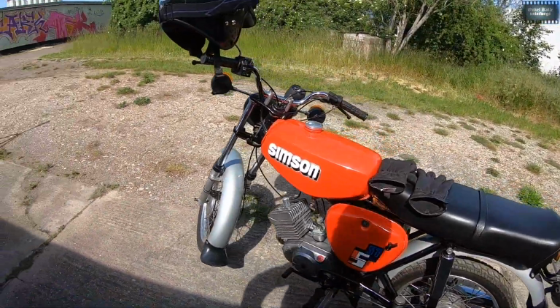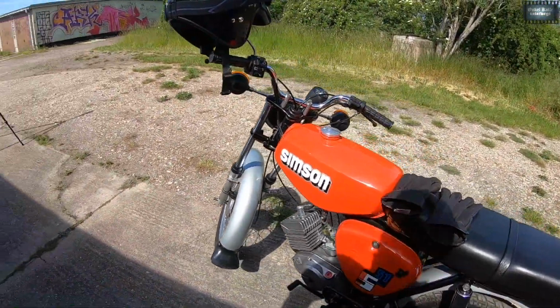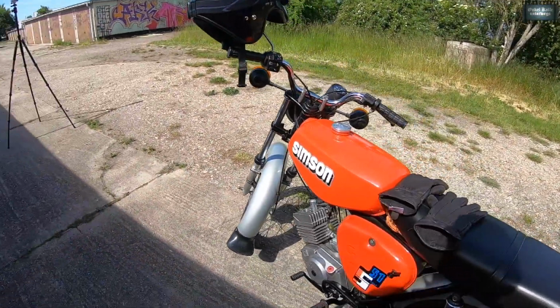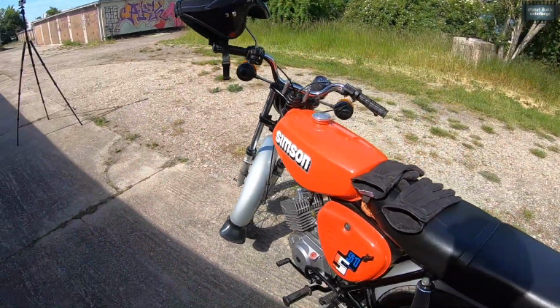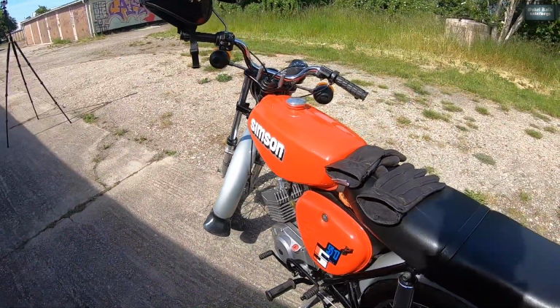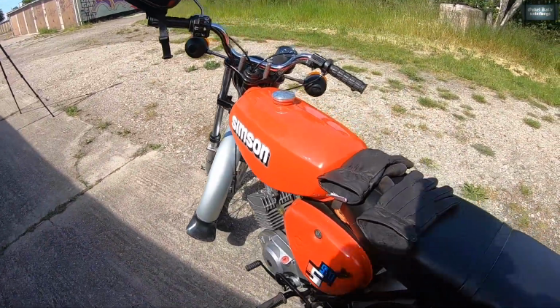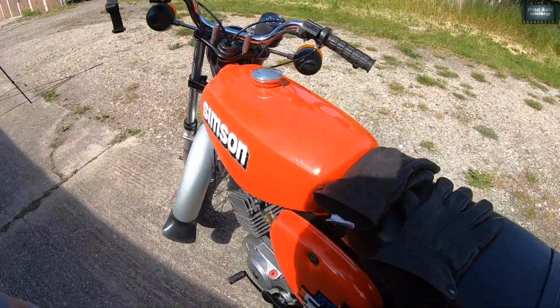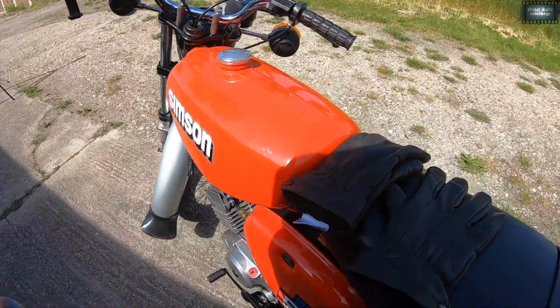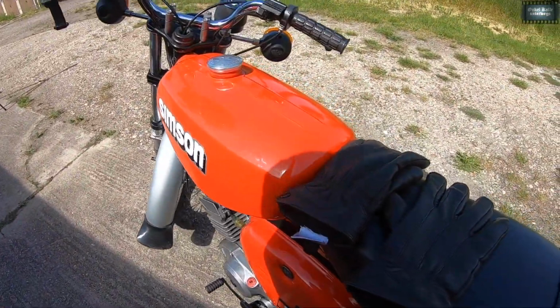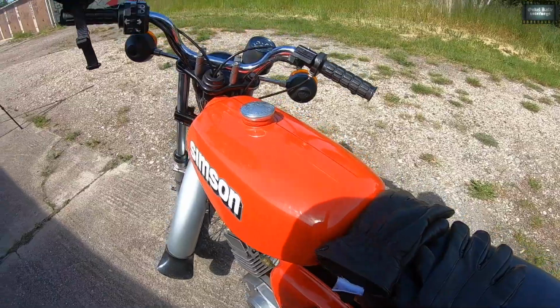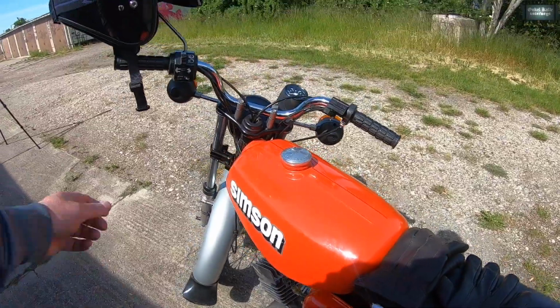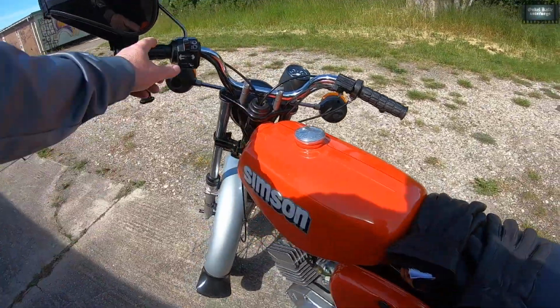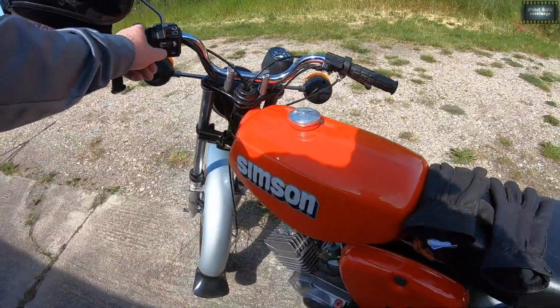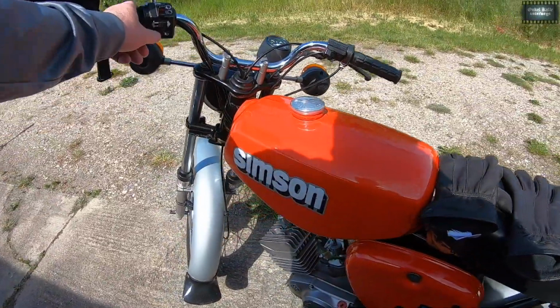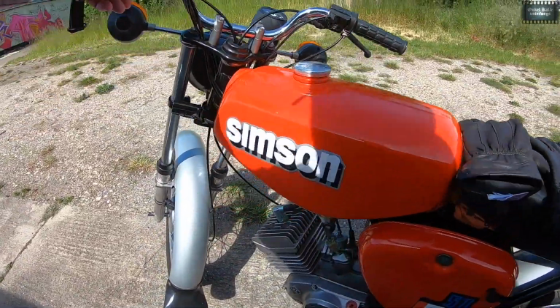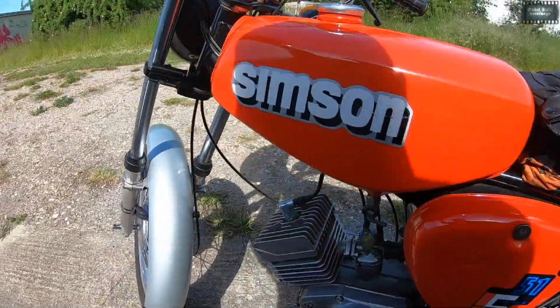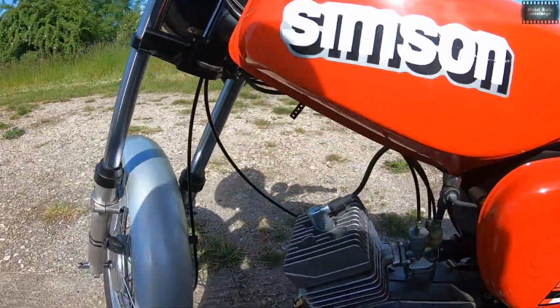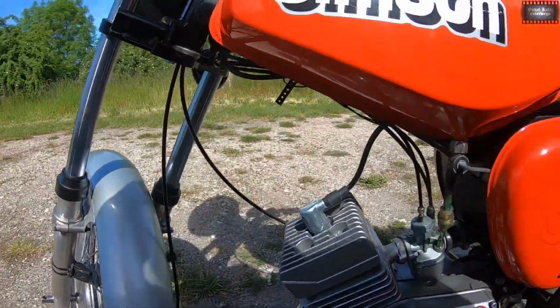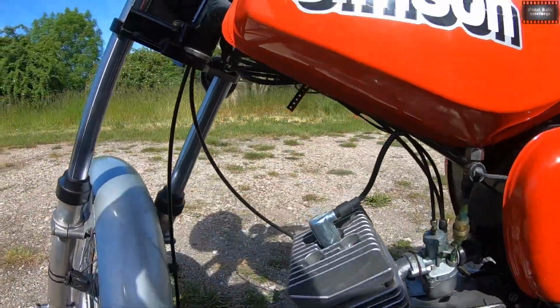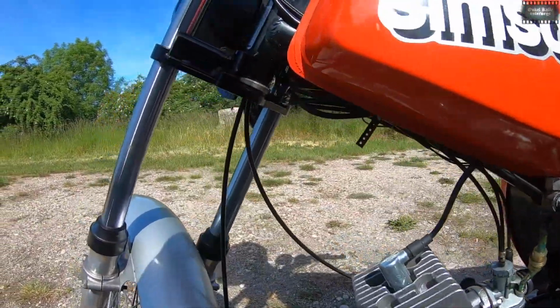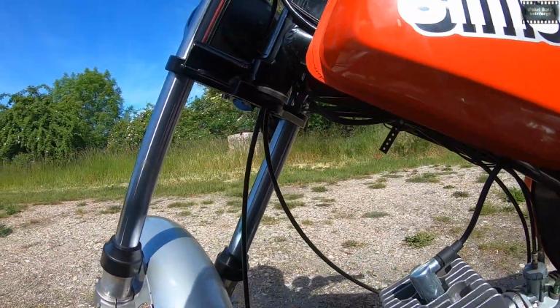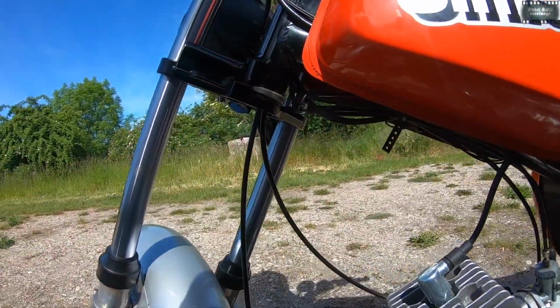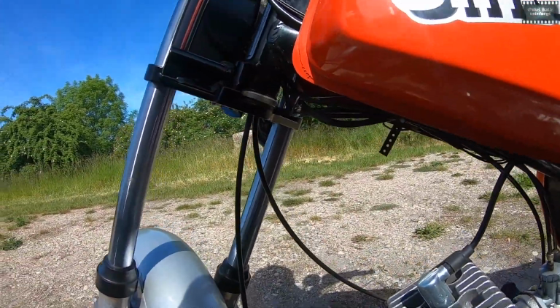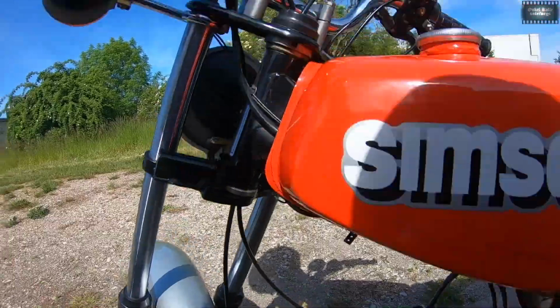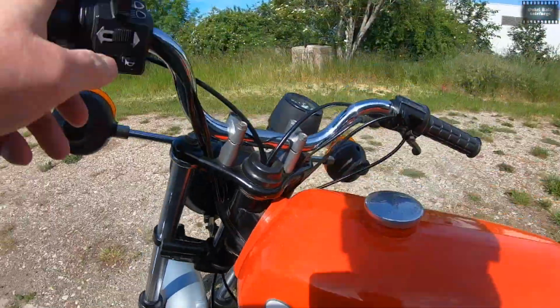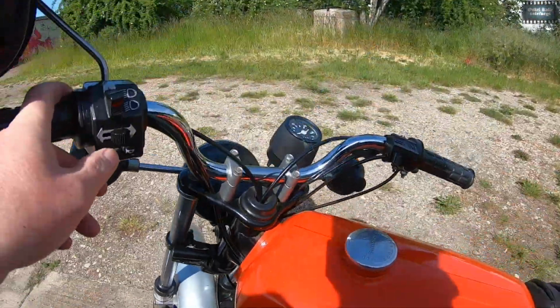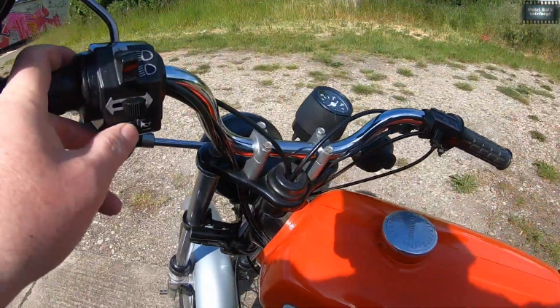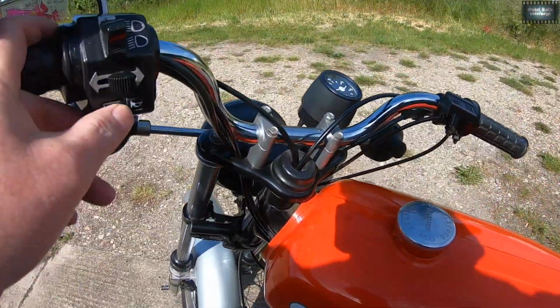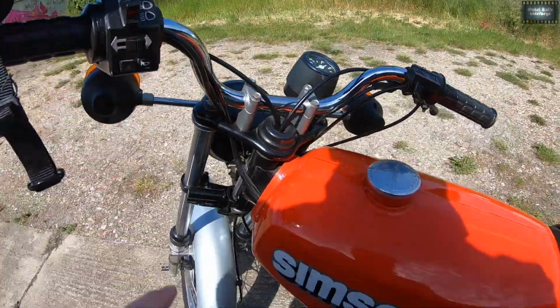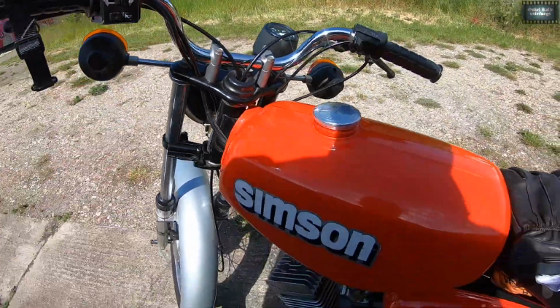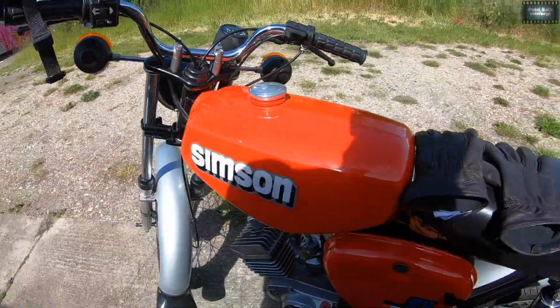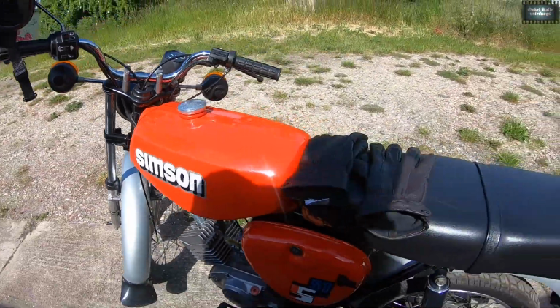Aber ansonsten gar nicht so schlecht! Wo haben wir die Hupe? Da an der Seite ist sie! Geht auch alles schön!